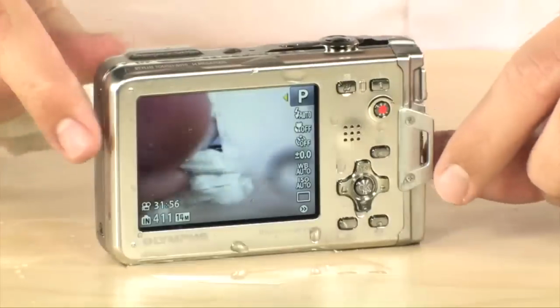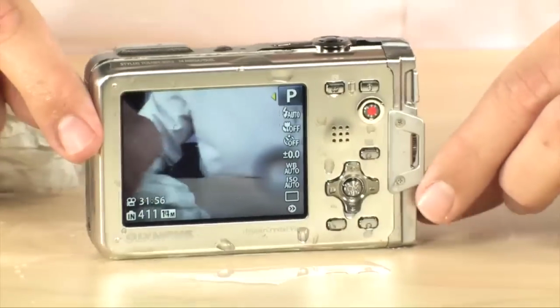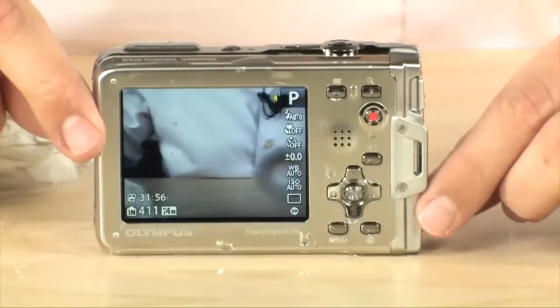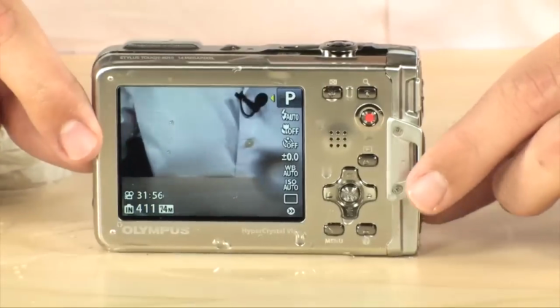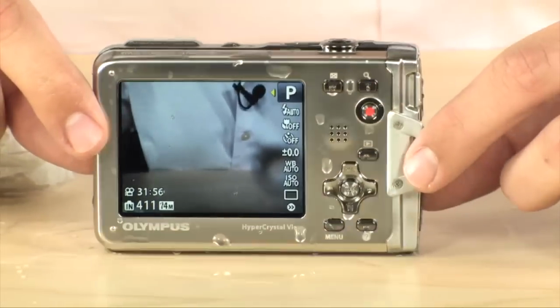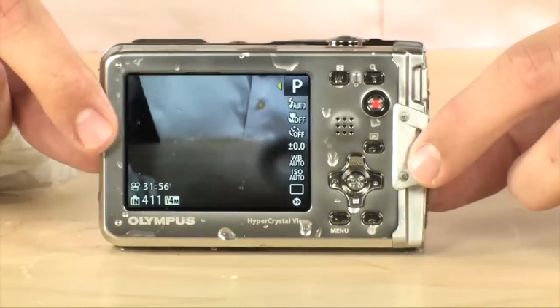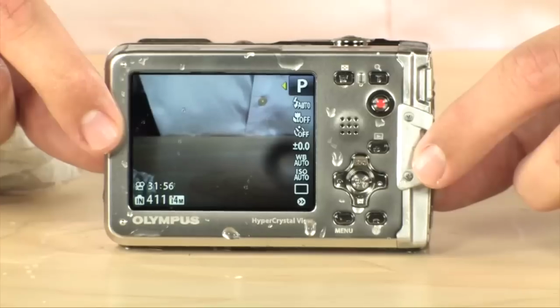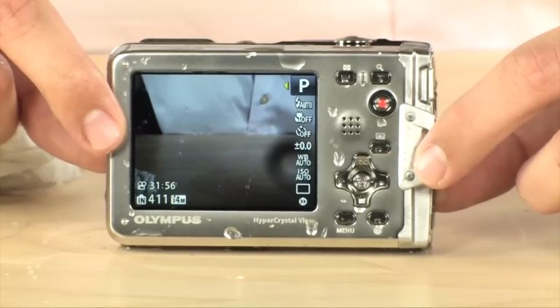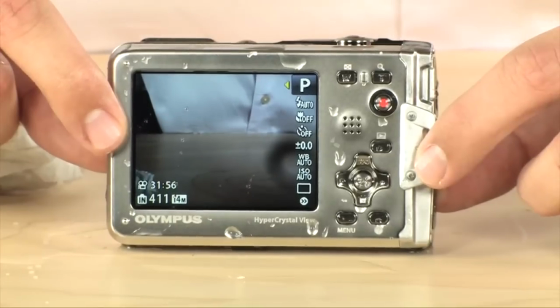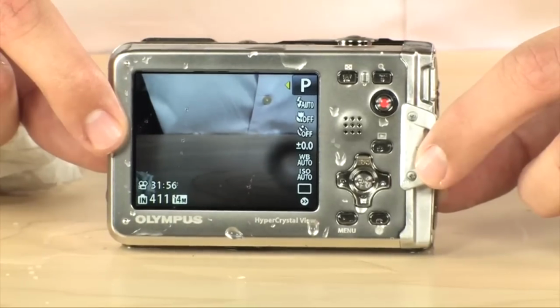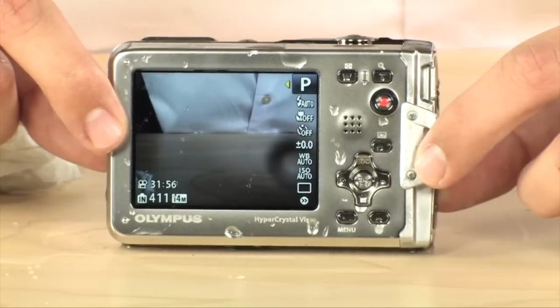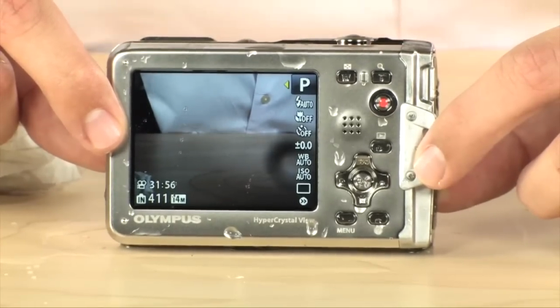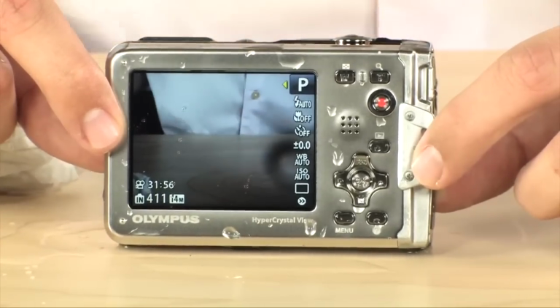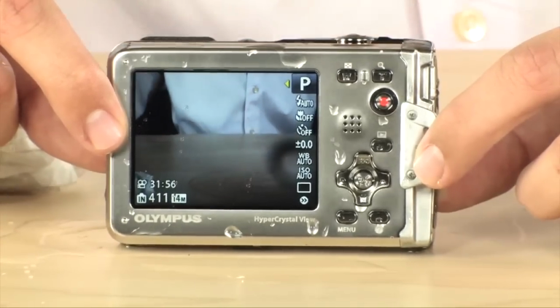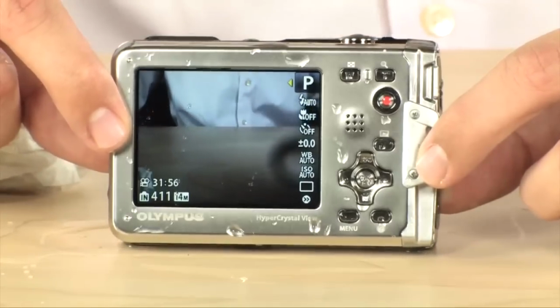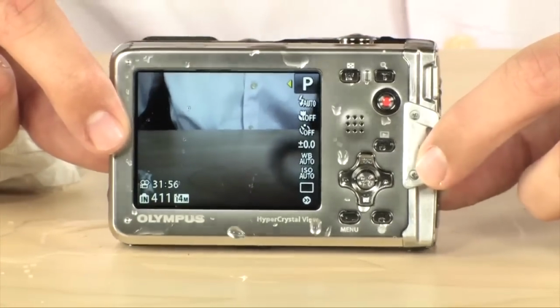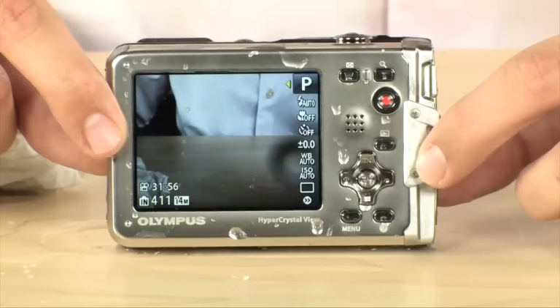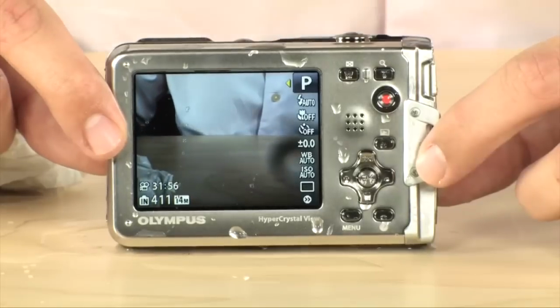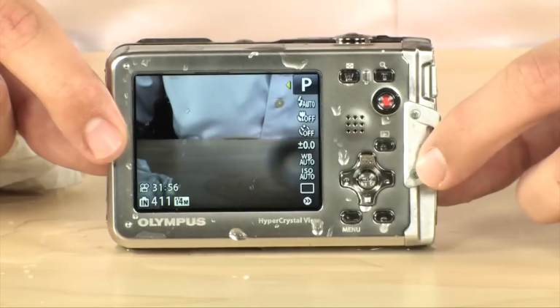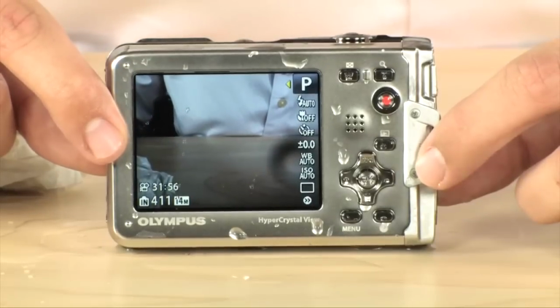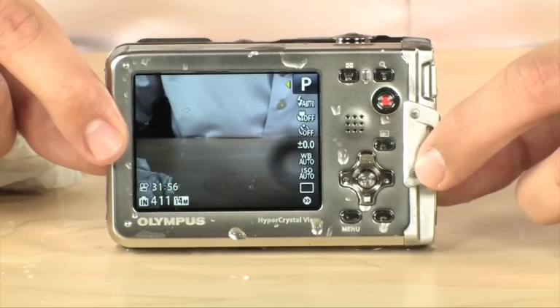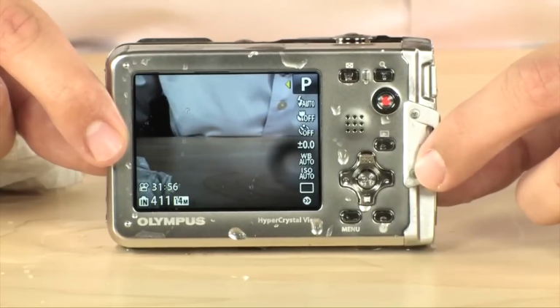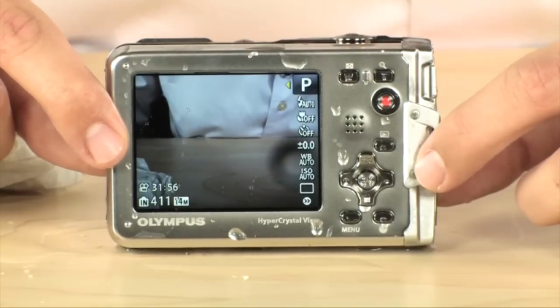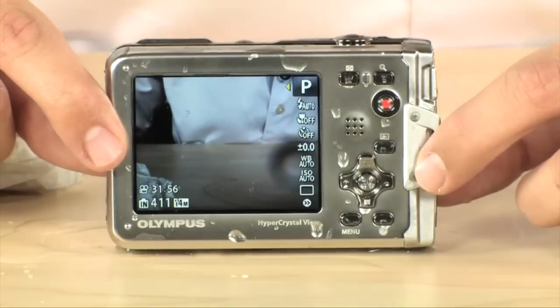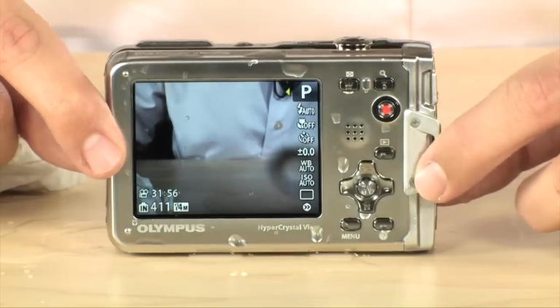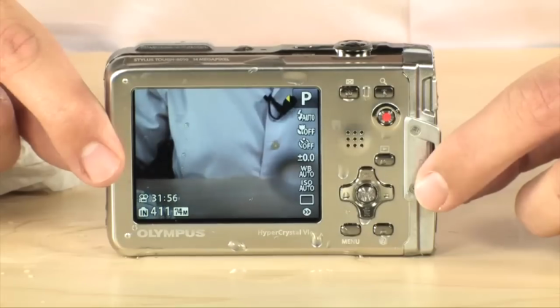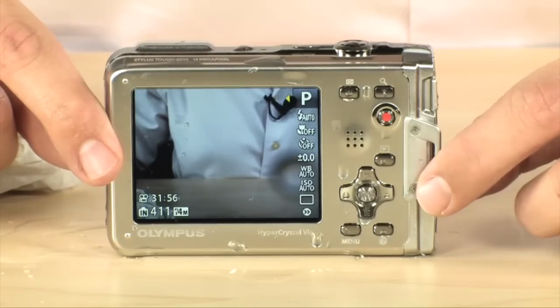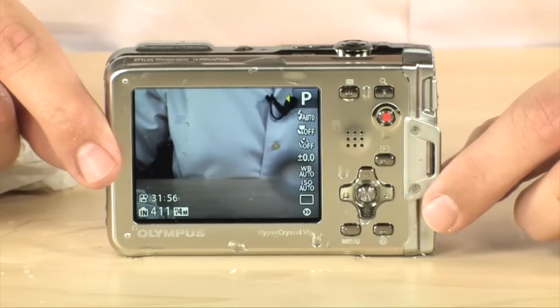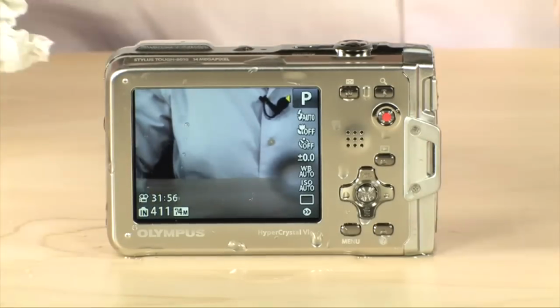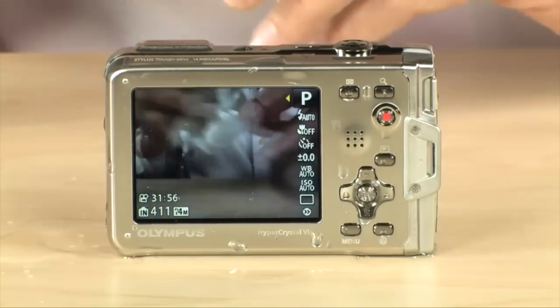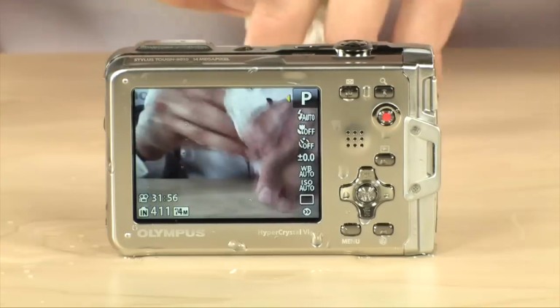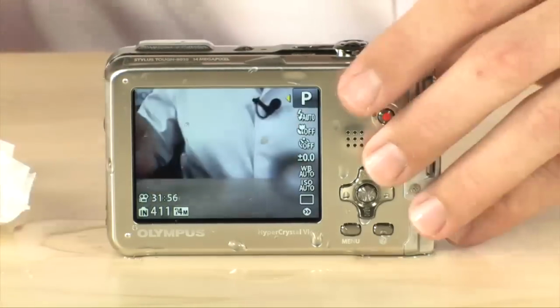It's got a very, very nice 2.7 inch 230,000 dot LCD screen. It goes up to 1600 ISO and can shoot at one two-thousandth of a second to freeze any type of sports or fast moving objects.